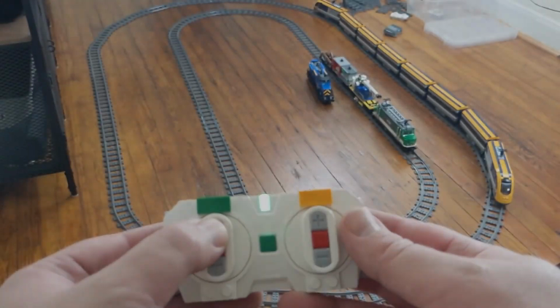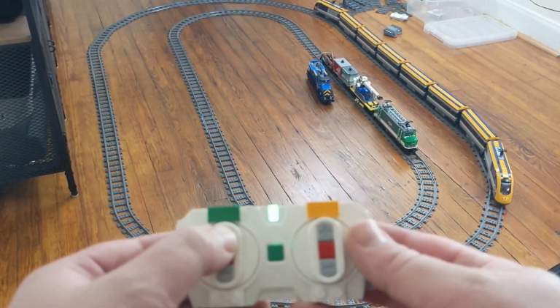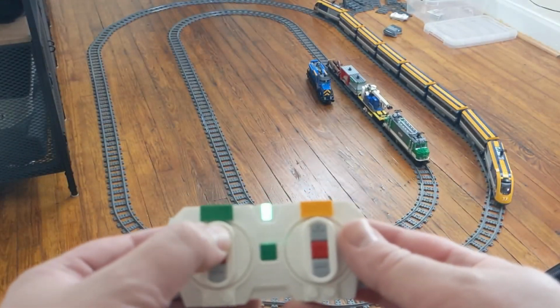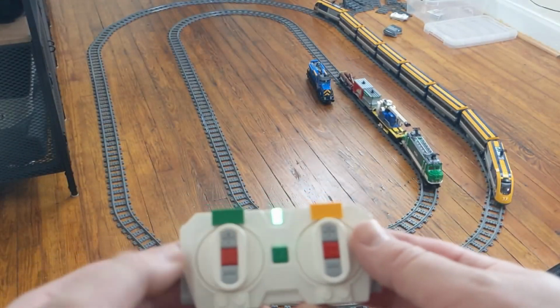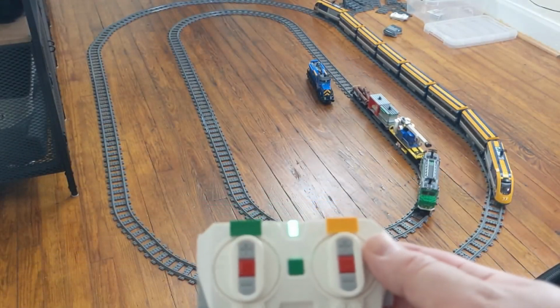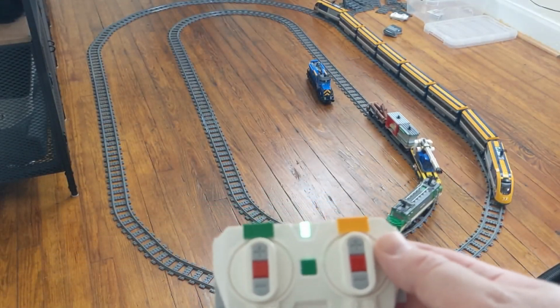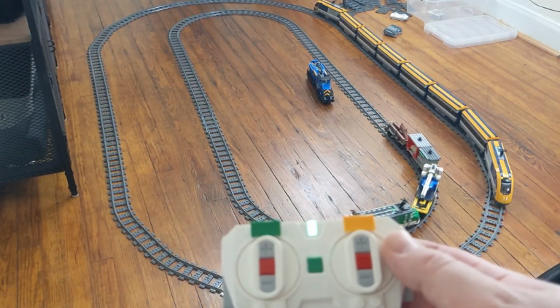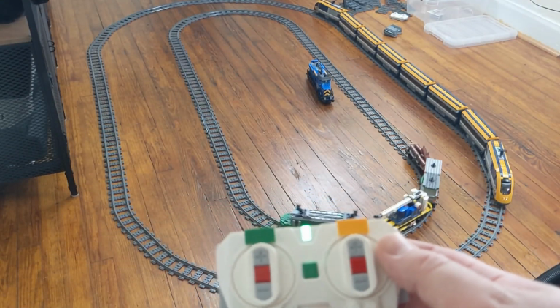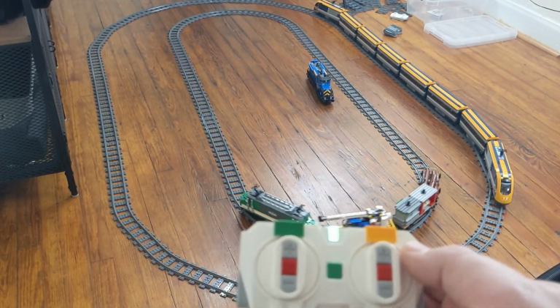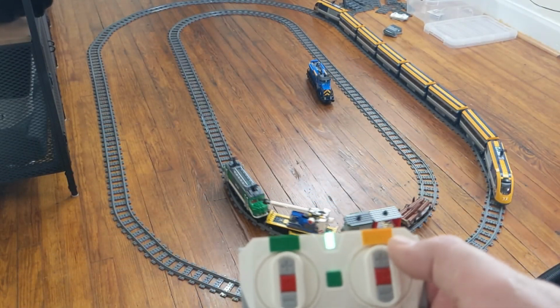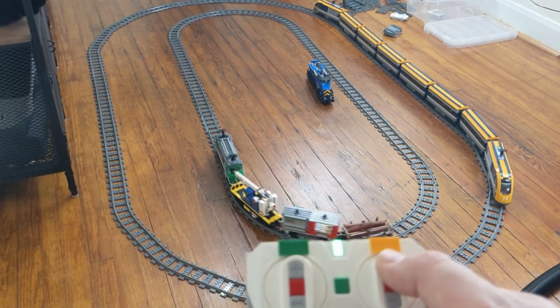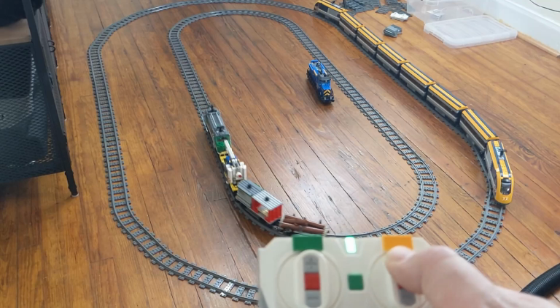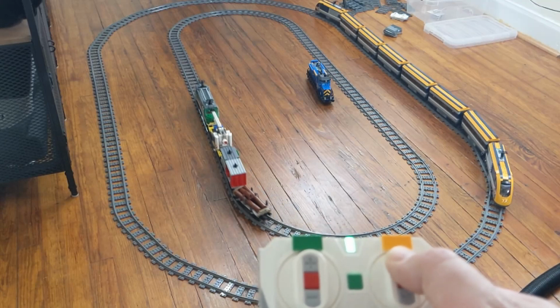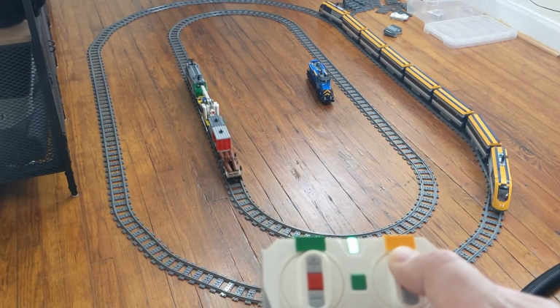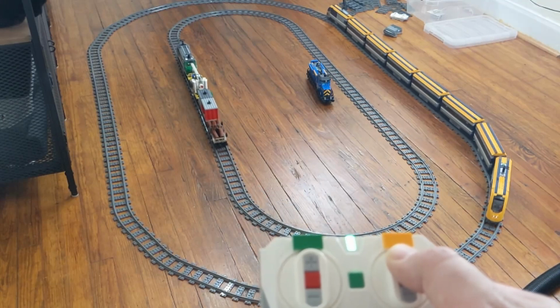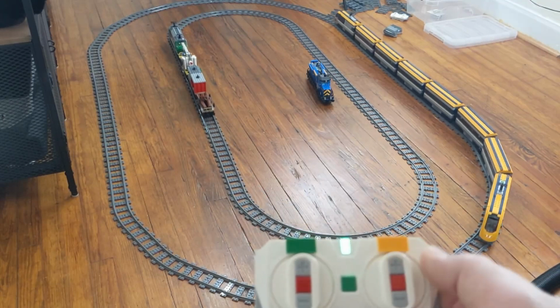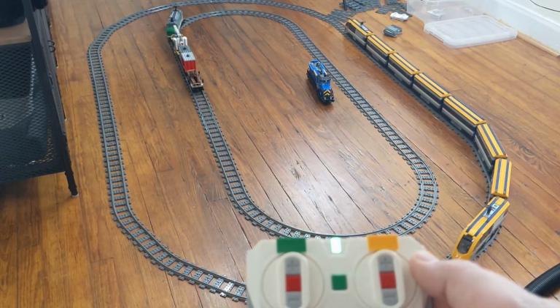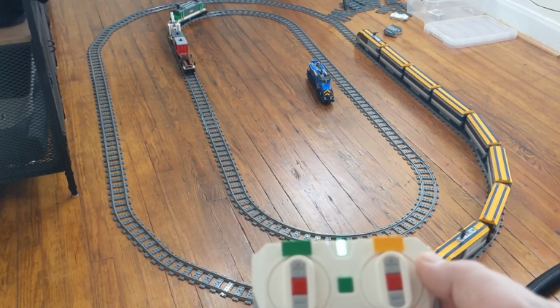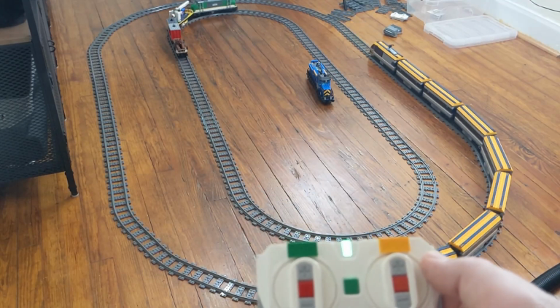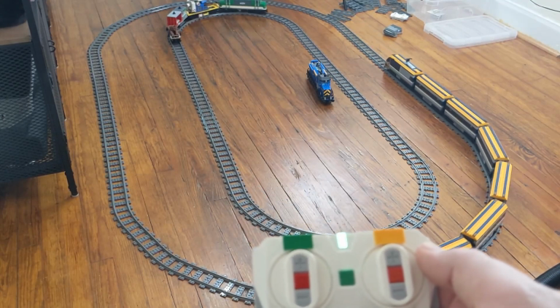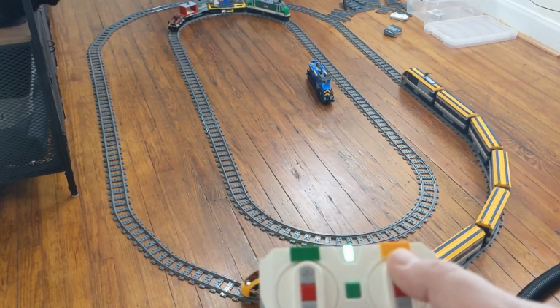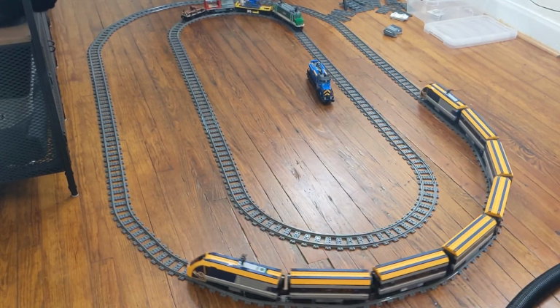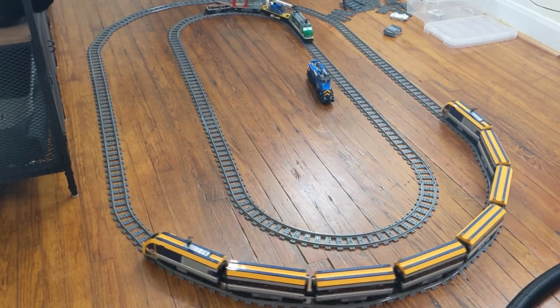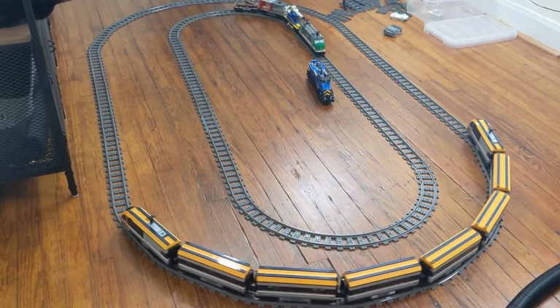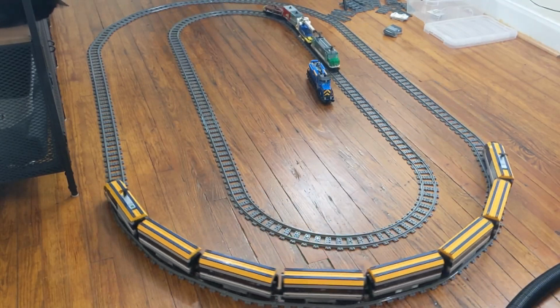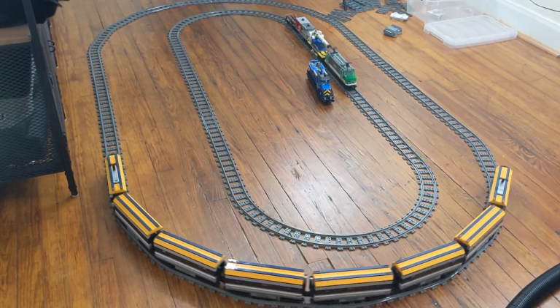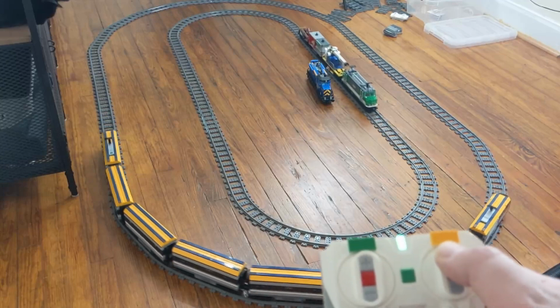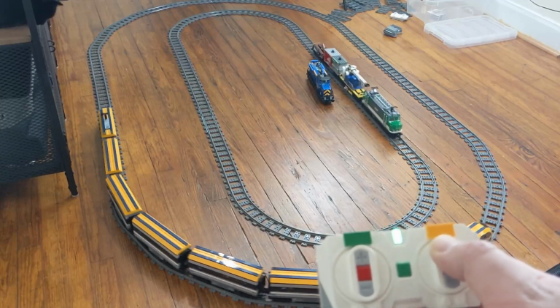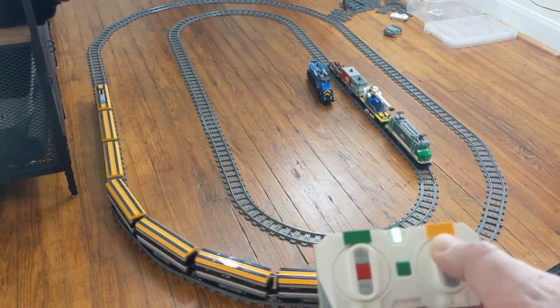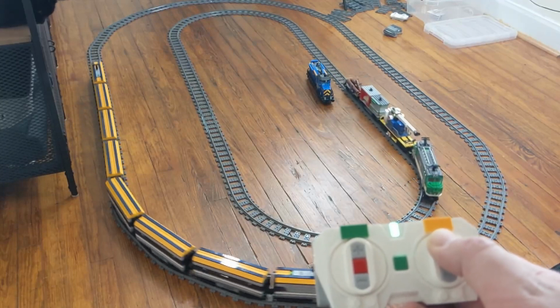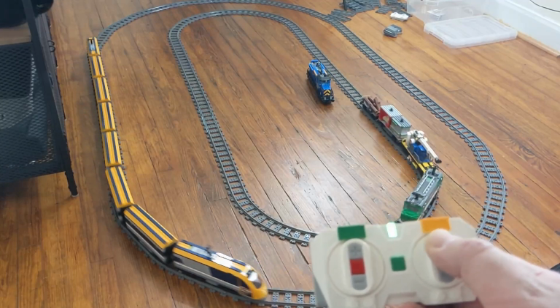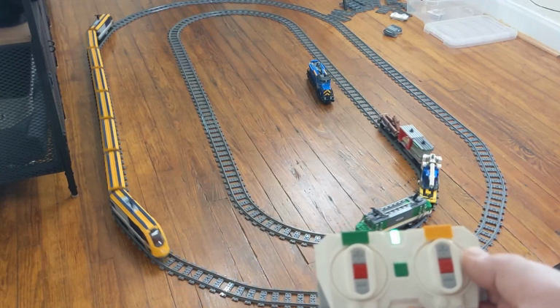This is a quick video to show some of the troubleshooting I went through in order to get multiple trains working with the Powered Up system and the official remote control. In this example I'm using three hubs: one in the cargo train and one in each end of the passenger train.